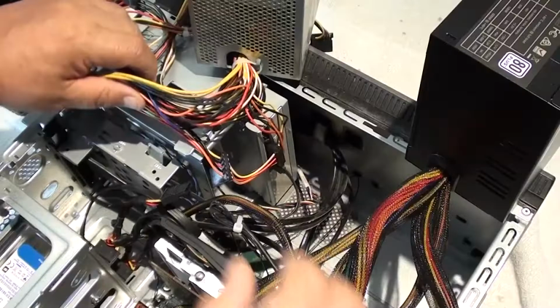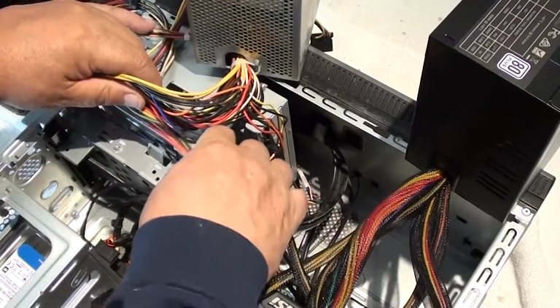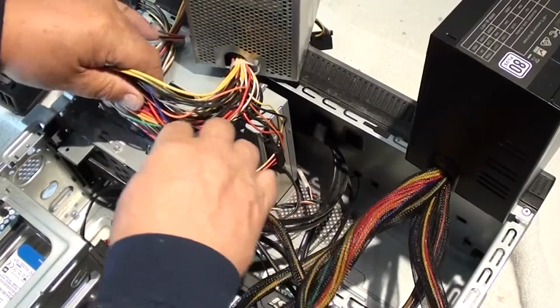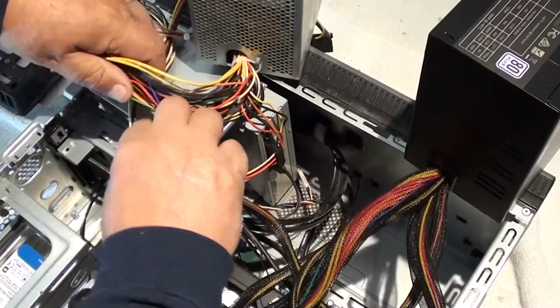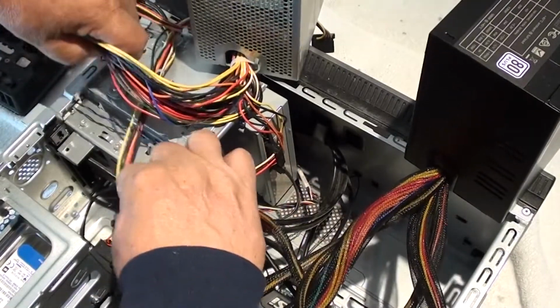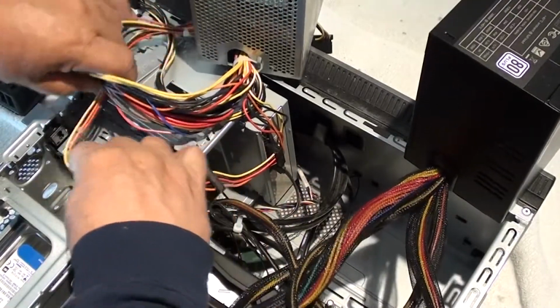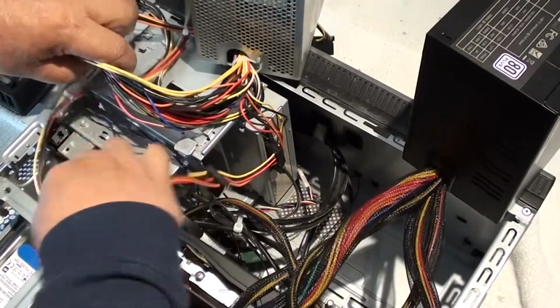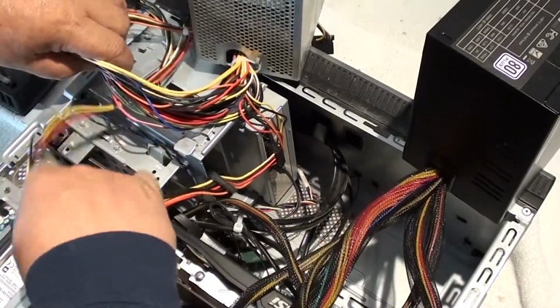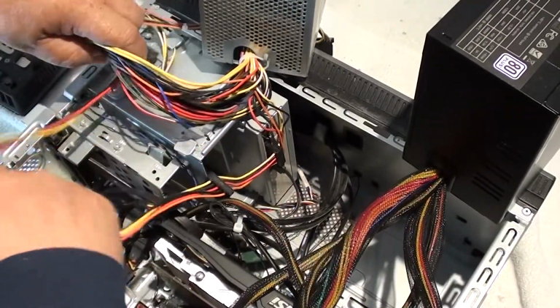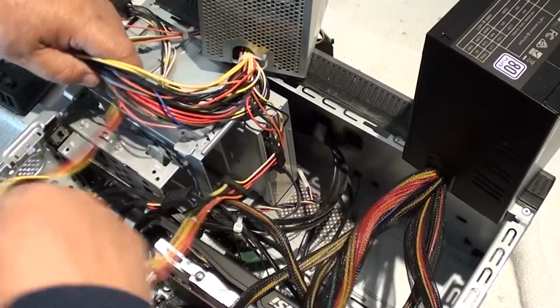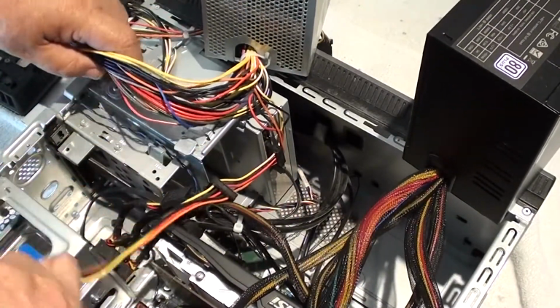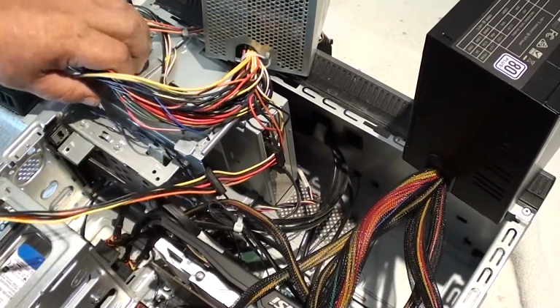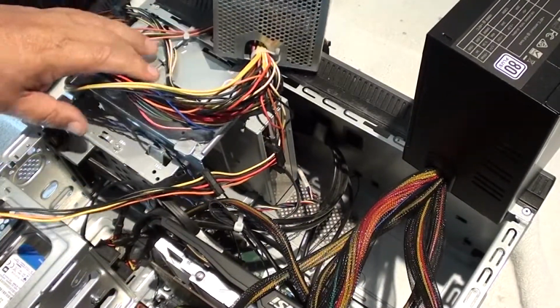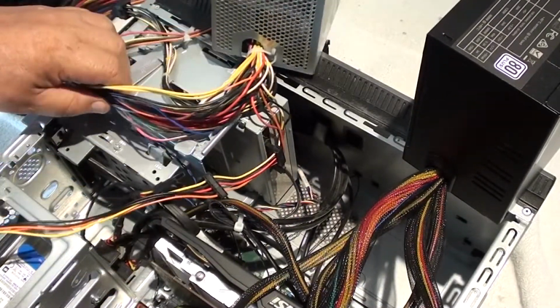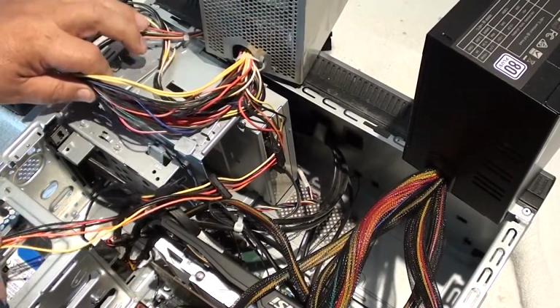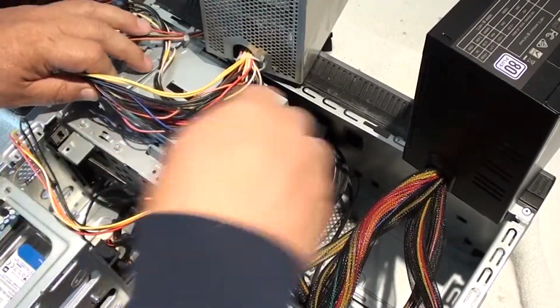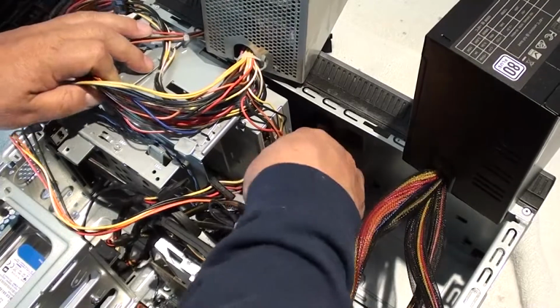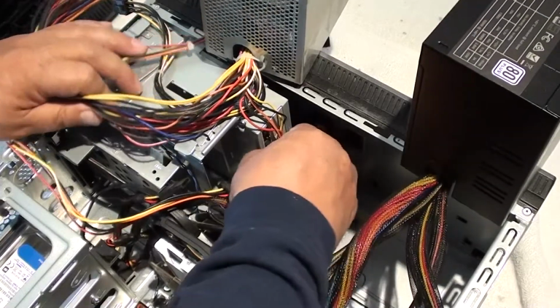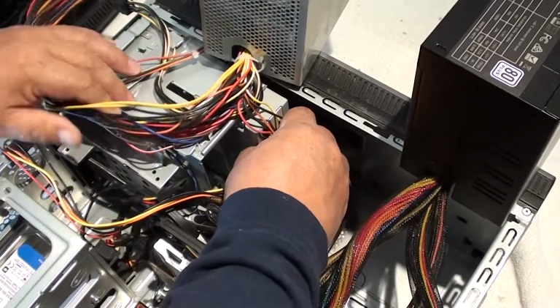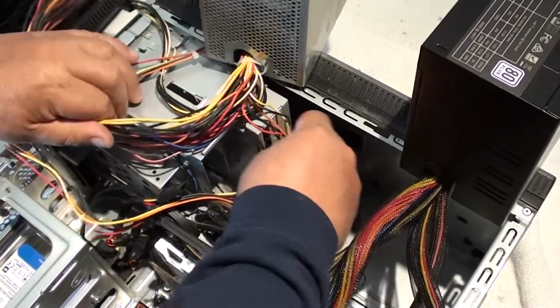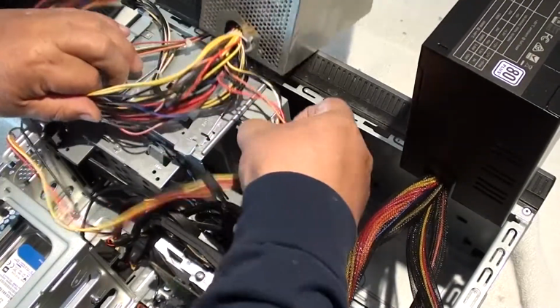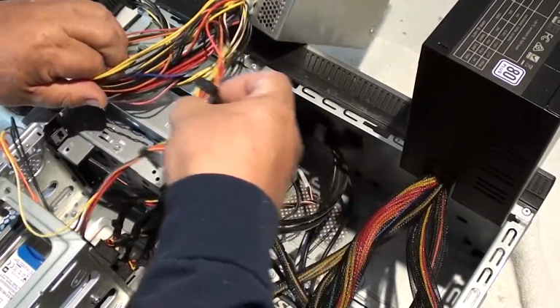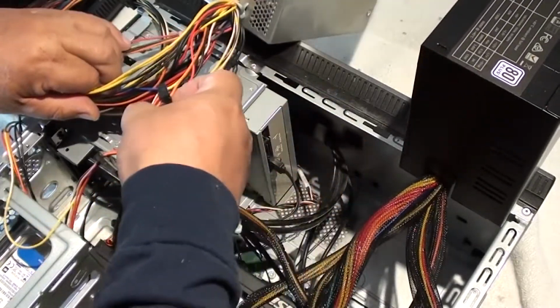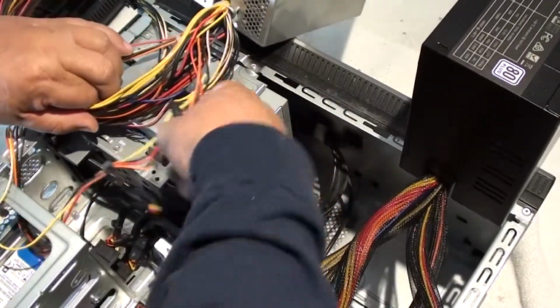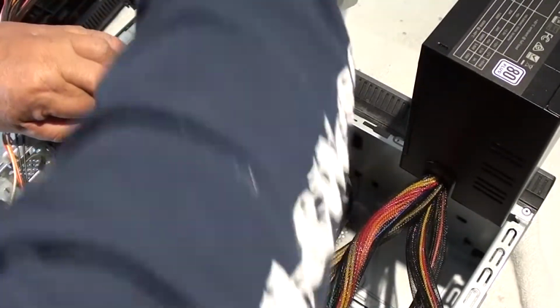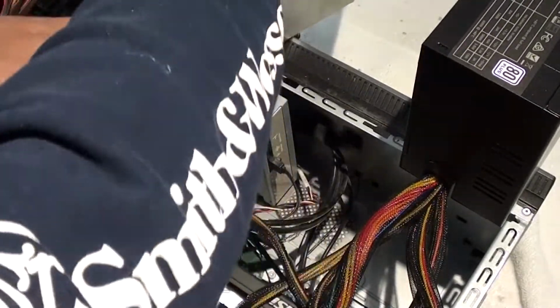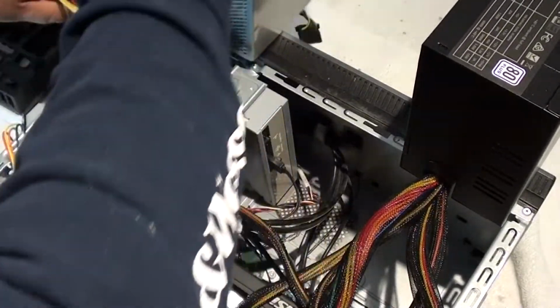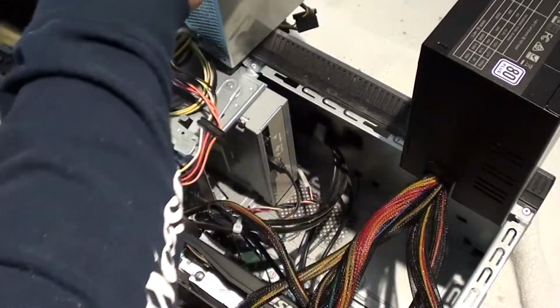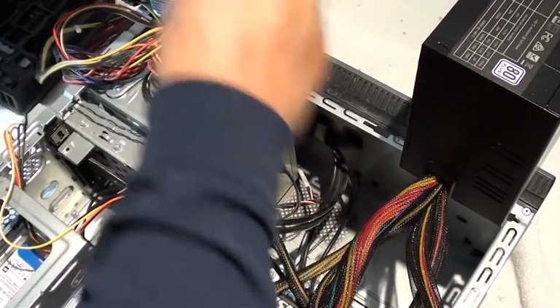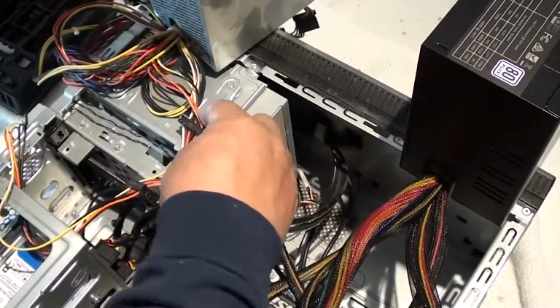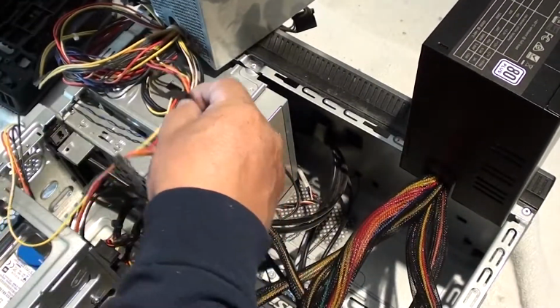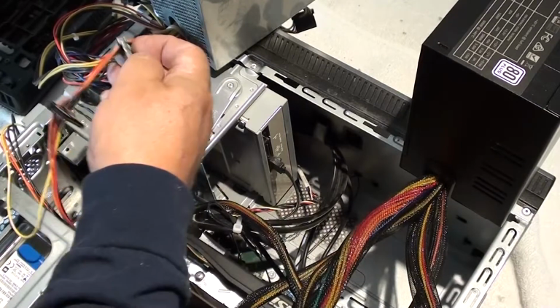Alright, now we're beyond the halfway point. The last one is my Blu-ray player. We're going to unplug the serial ATA power cord and install the new one.